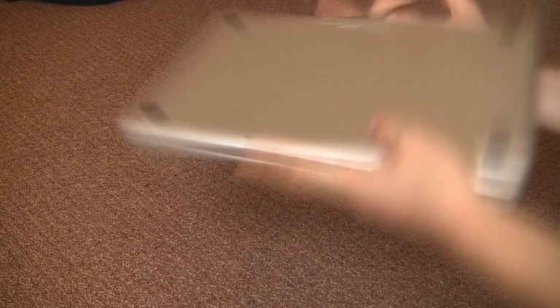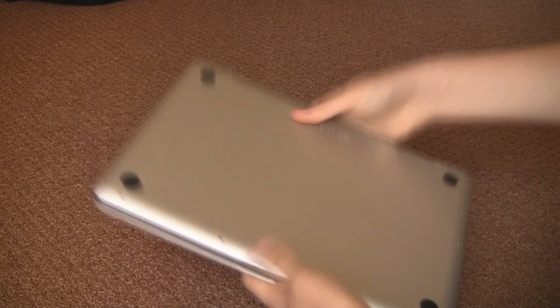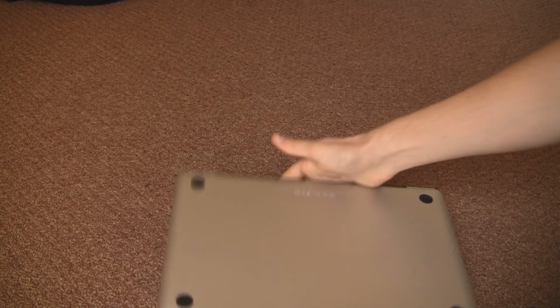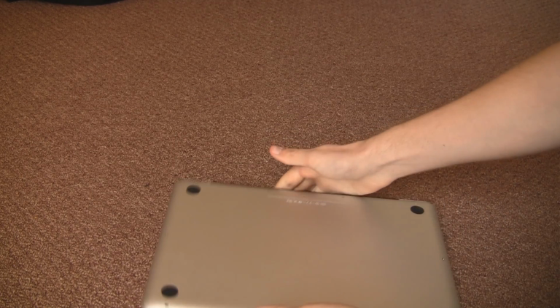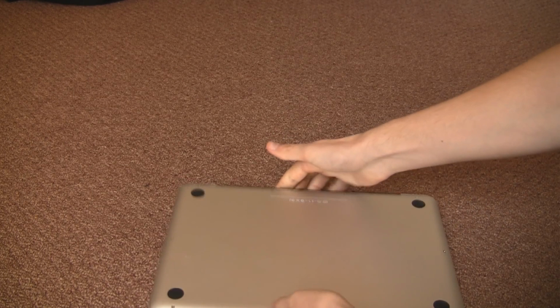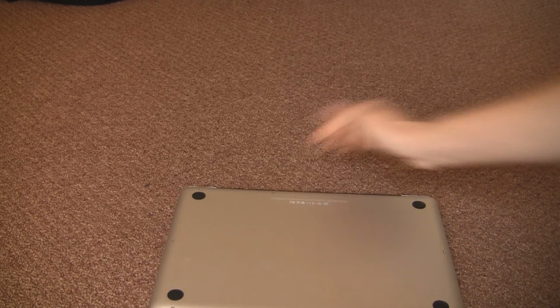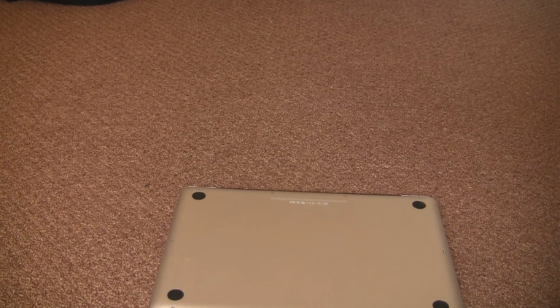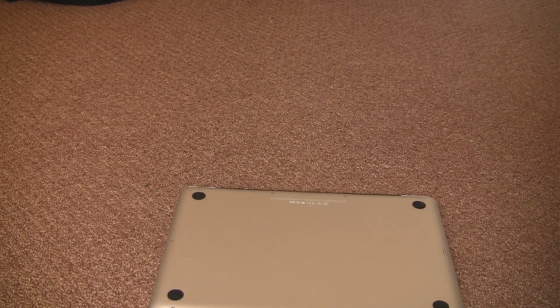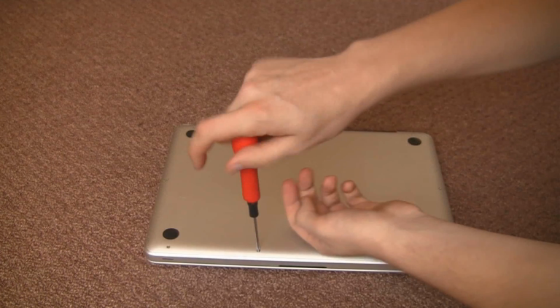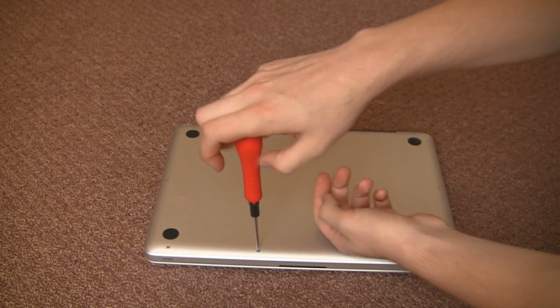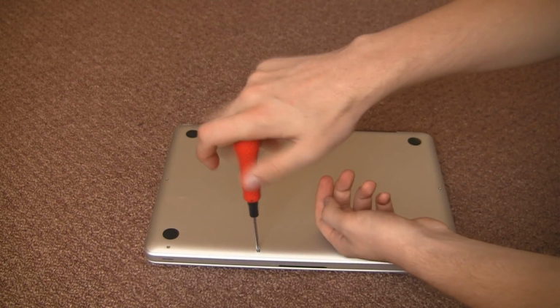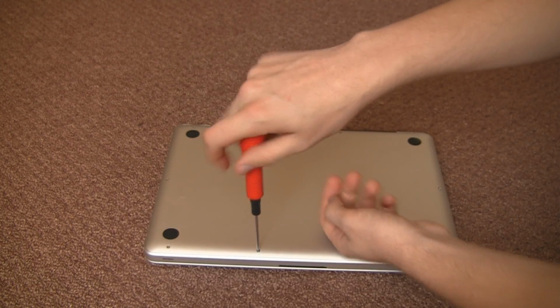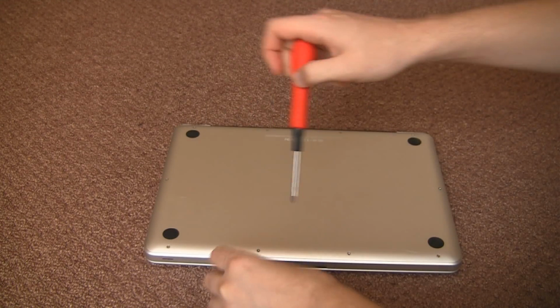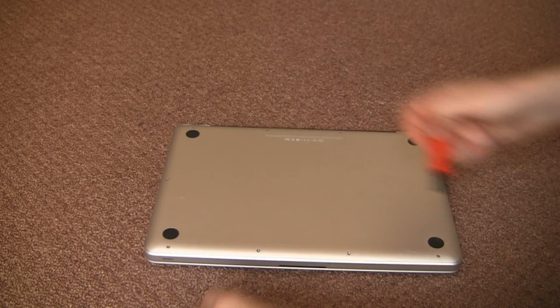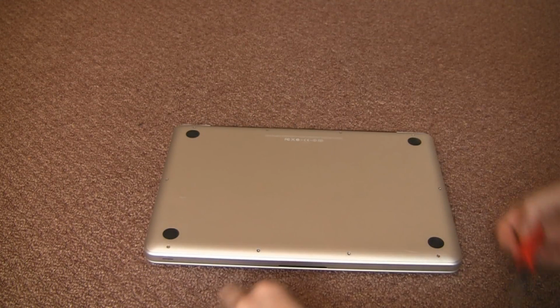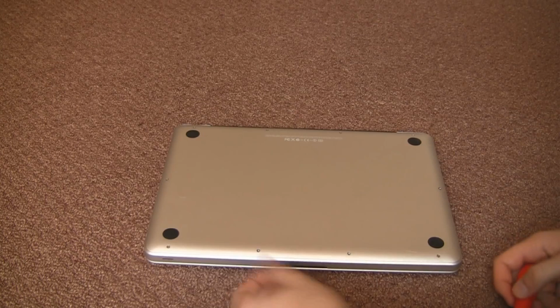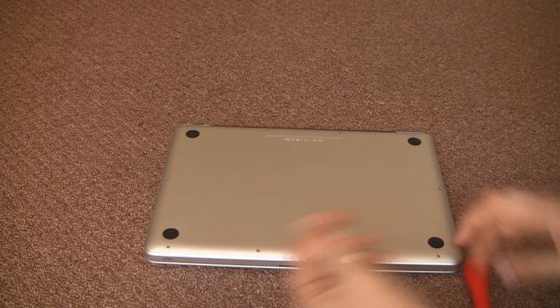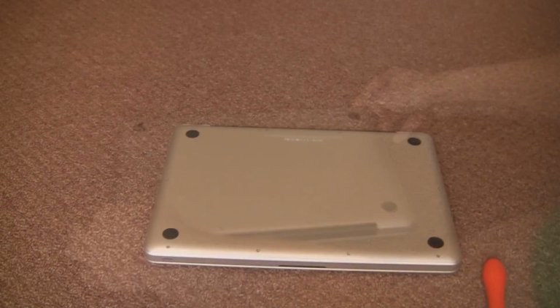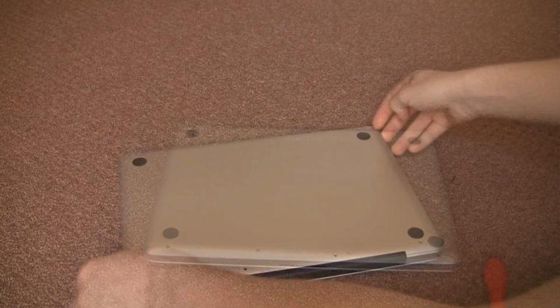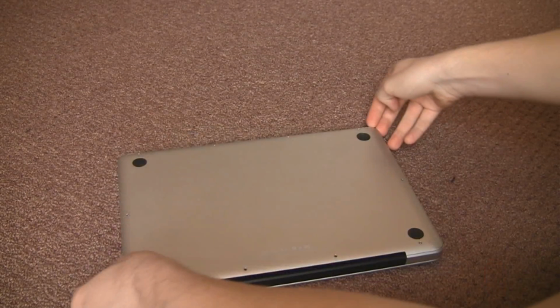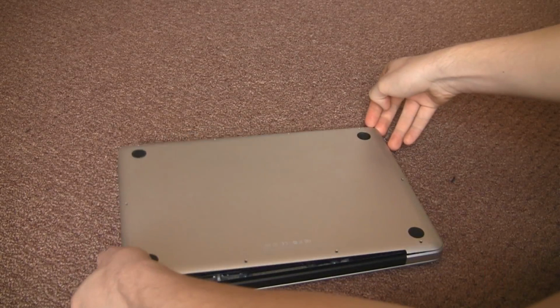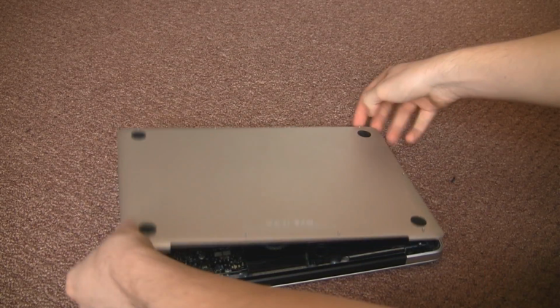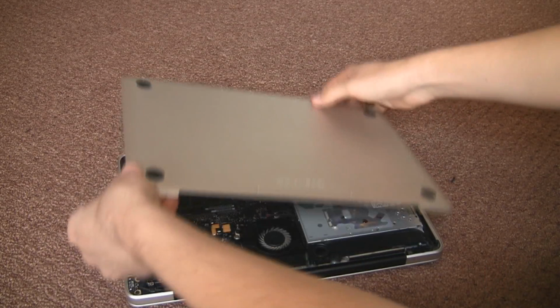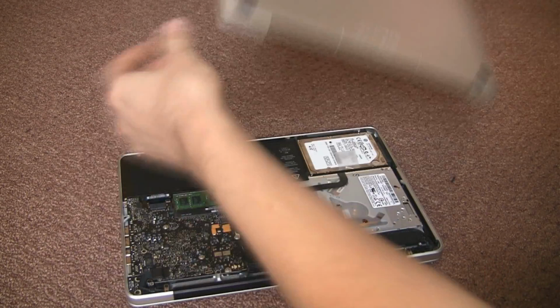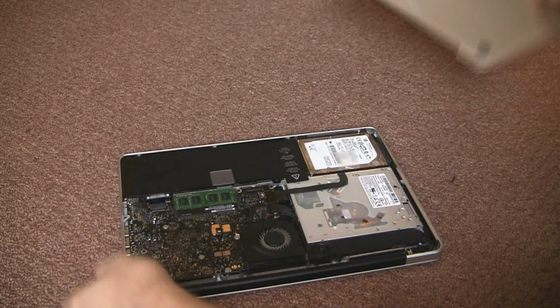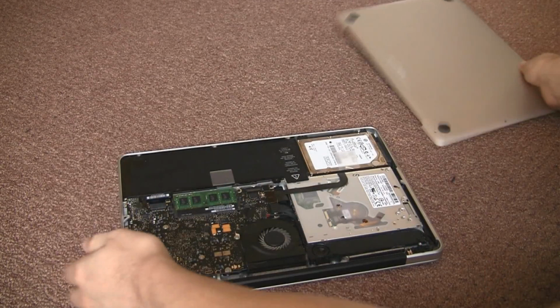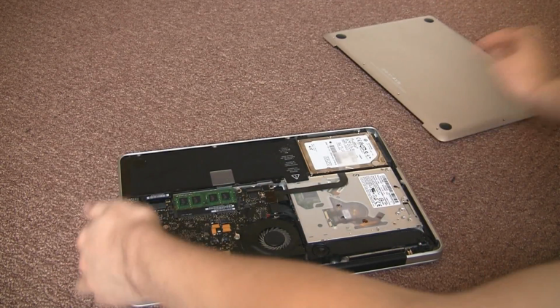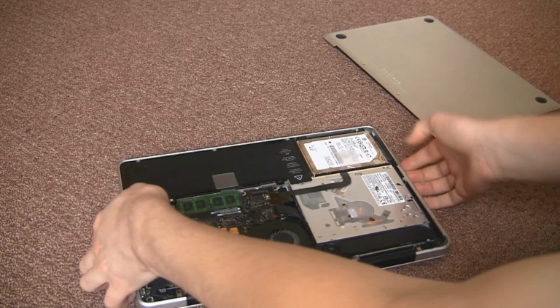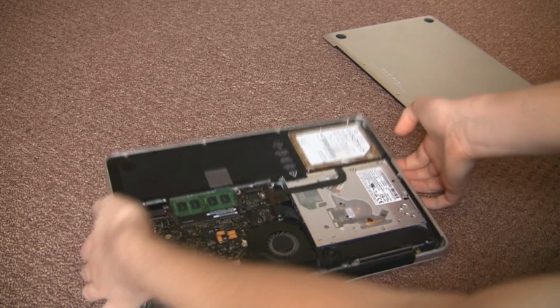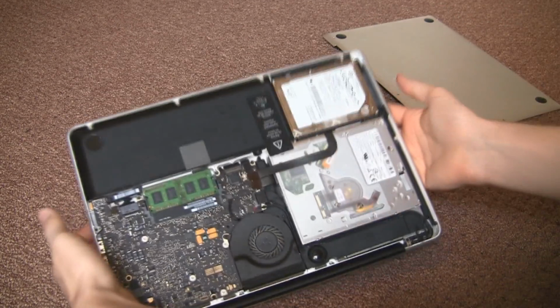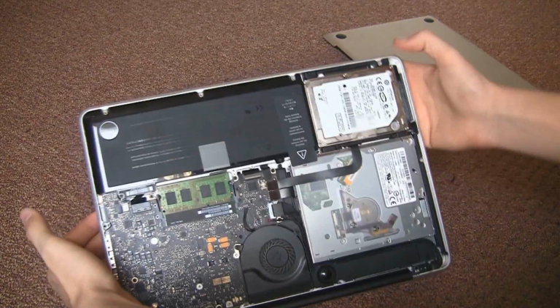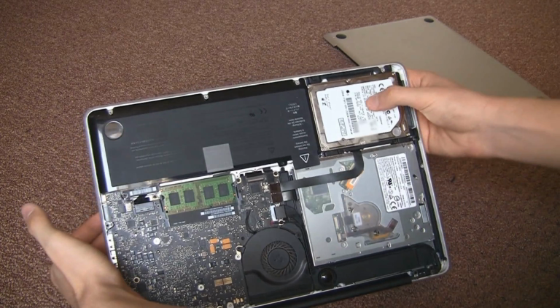This is a MacBook Pro 13 inch, and we're going to flip it over and open the back case up. A normal posi drive screwdriver opens it up and the back pops off just like that, revealing all the components on the inside.